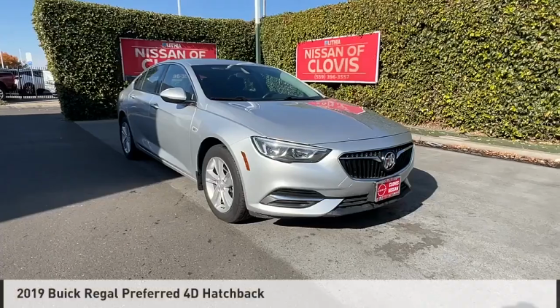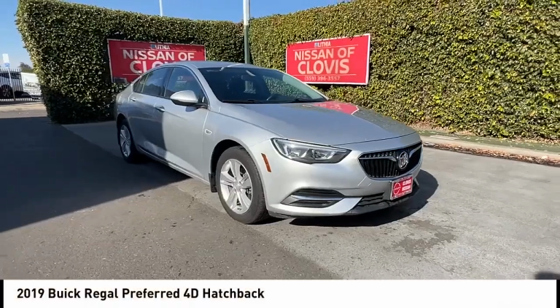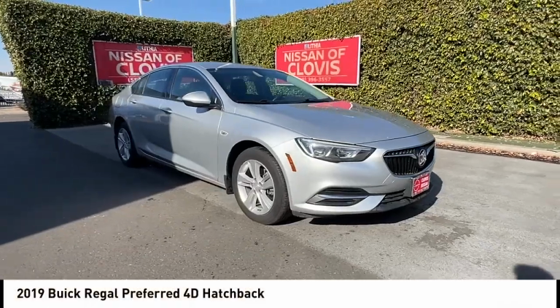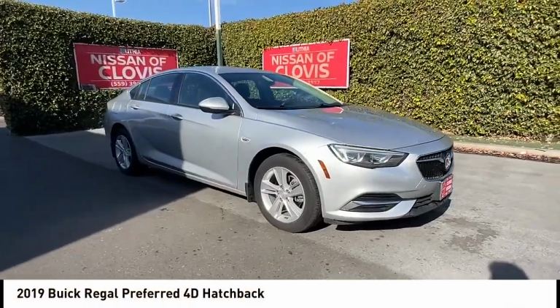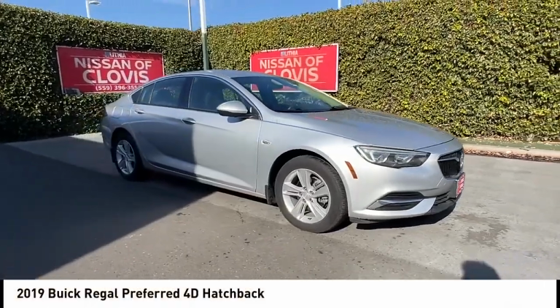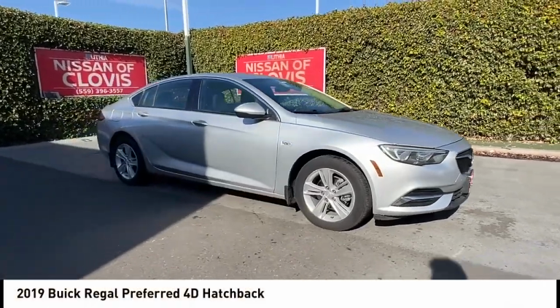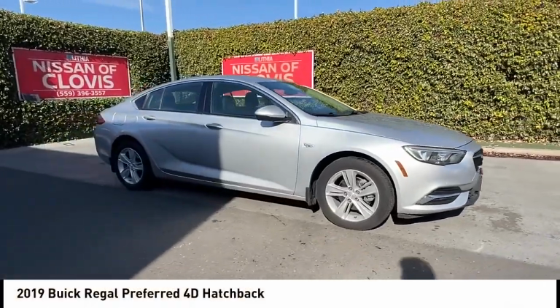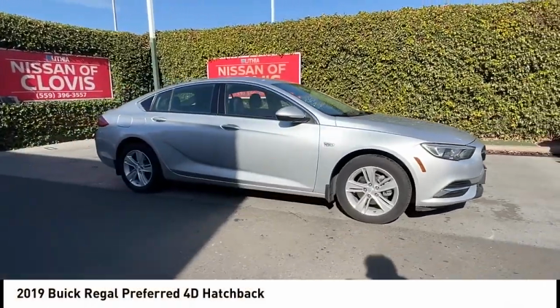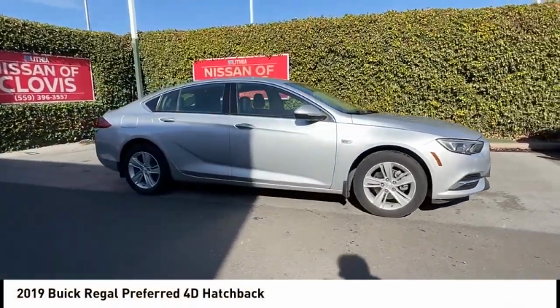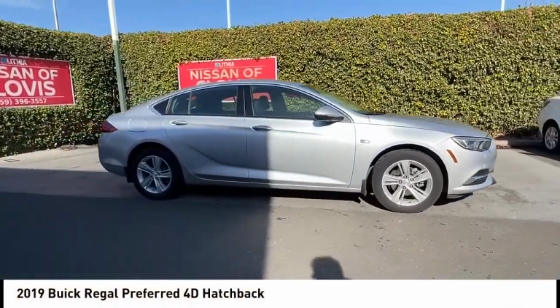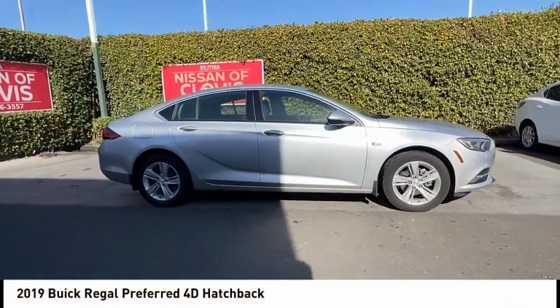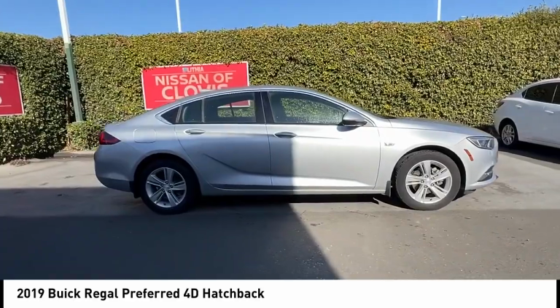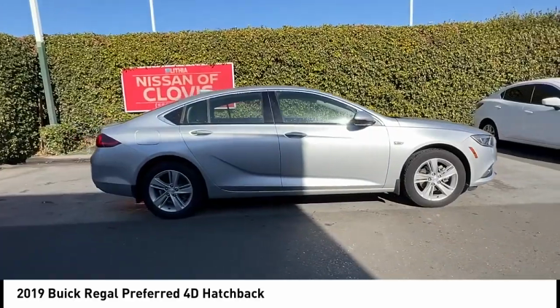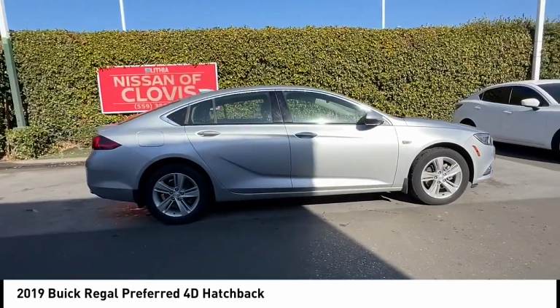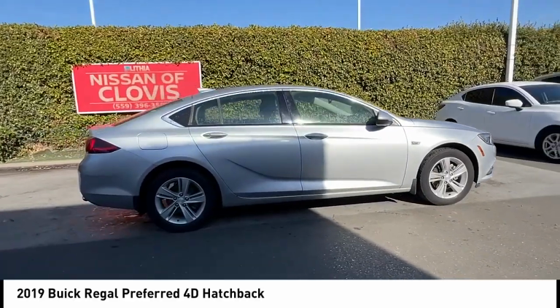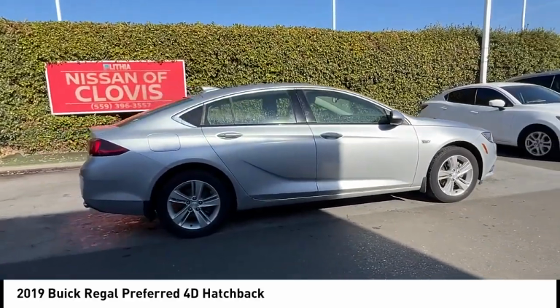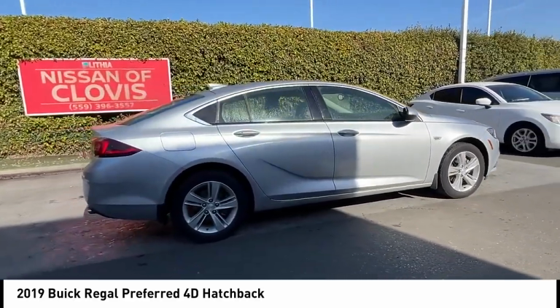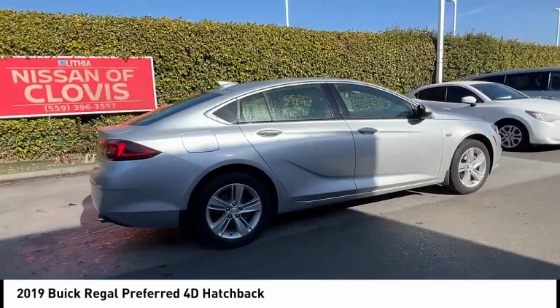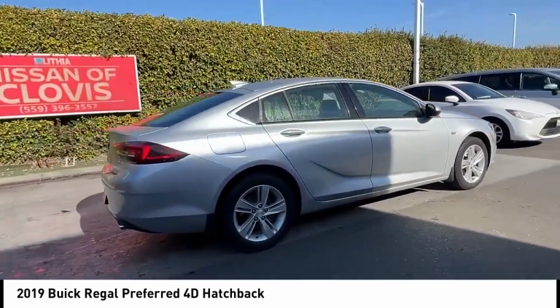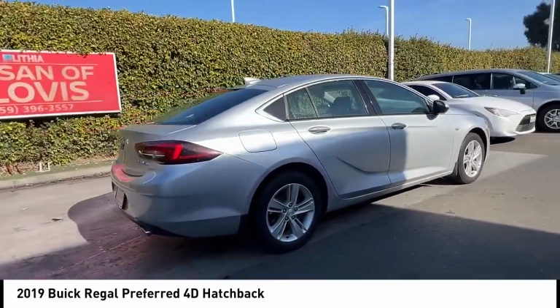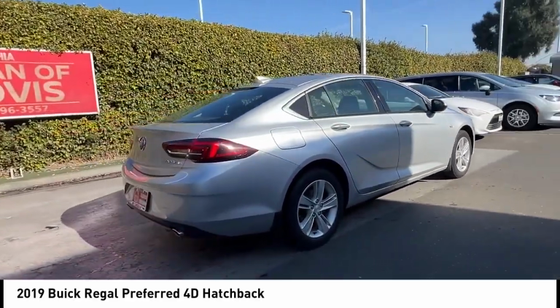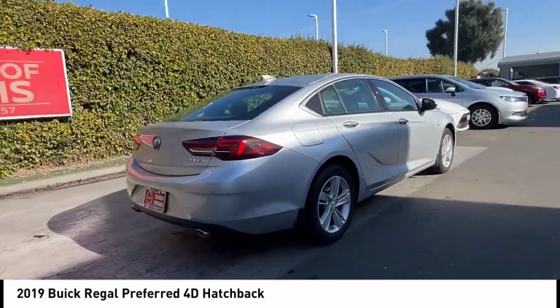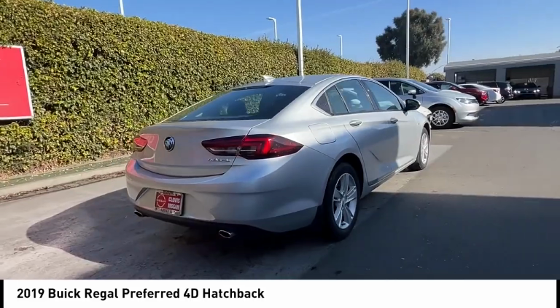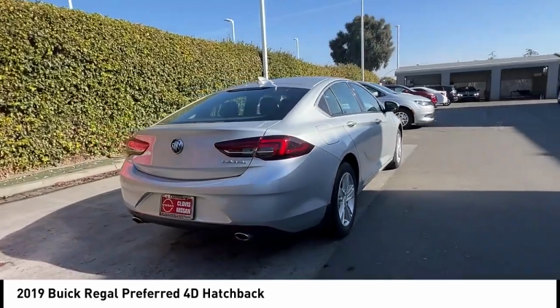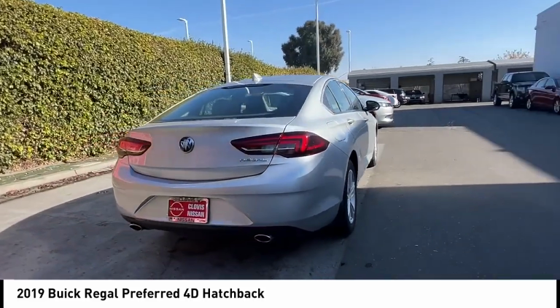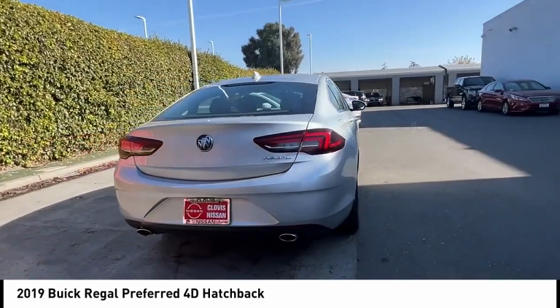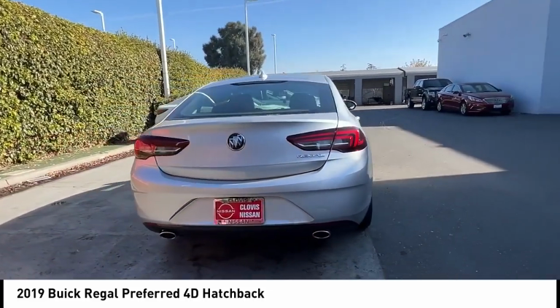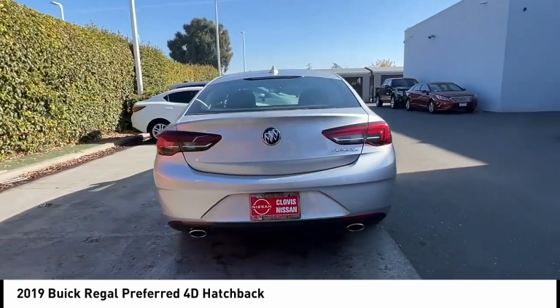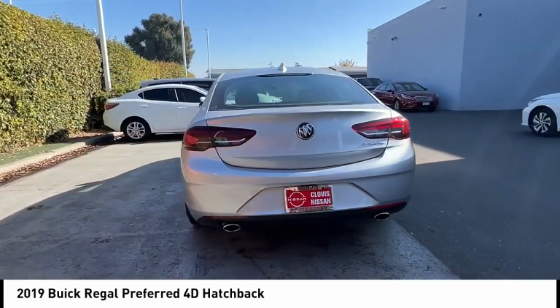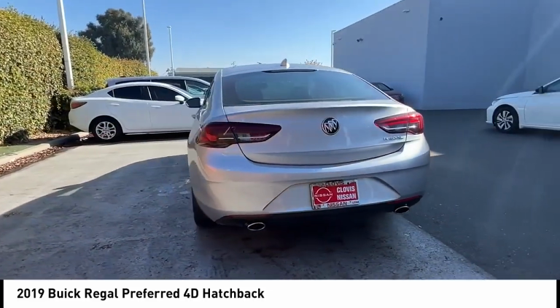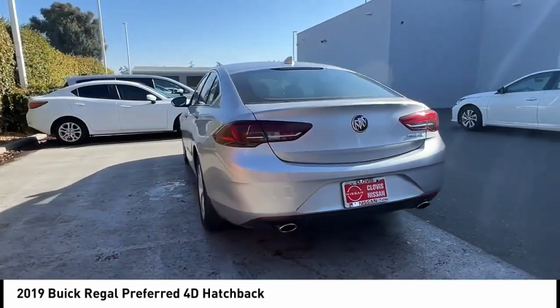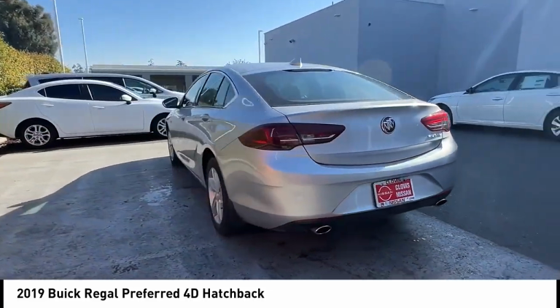Stop by and take a look at the 2019 Regal. Buick Regal is based on the European Opel Insignia. The Regal is as much a sports sedan as it is a family sedan. This vehicle has less than 25,000 miles.